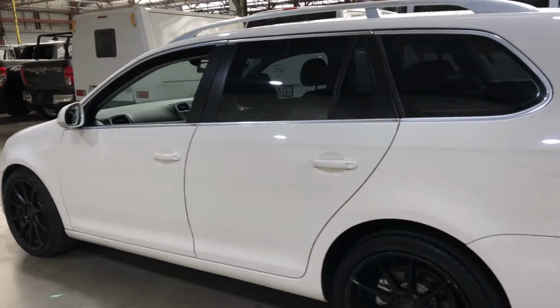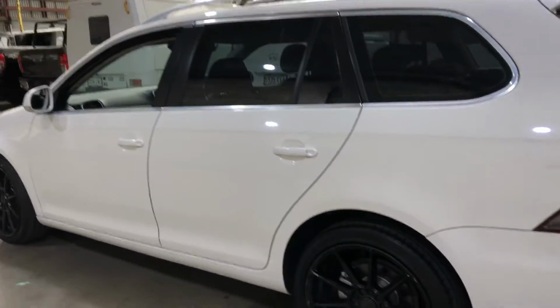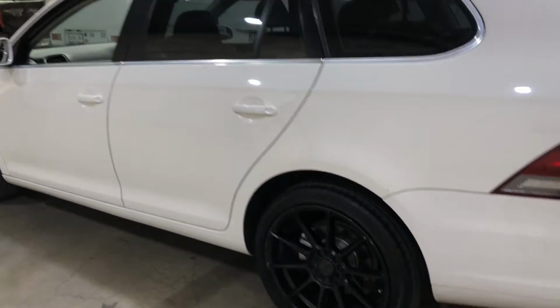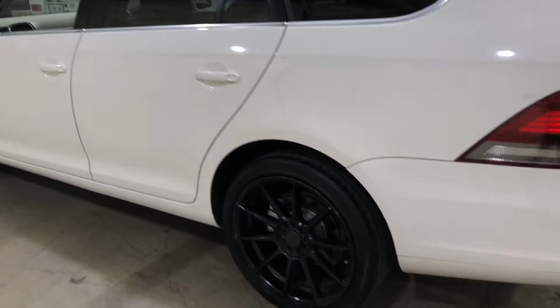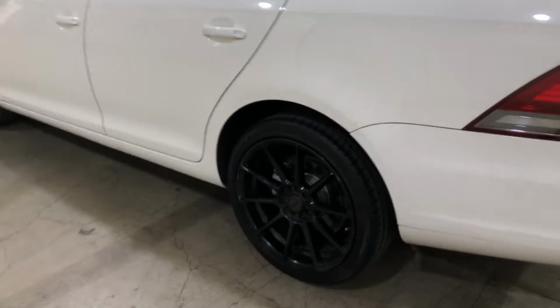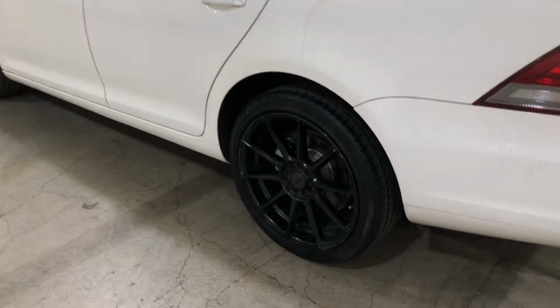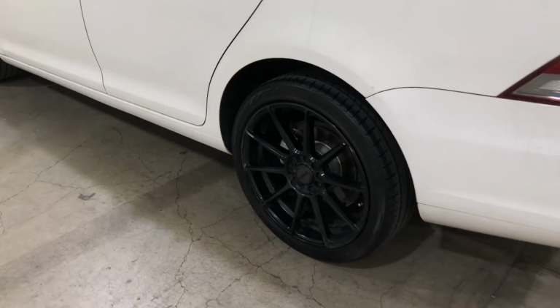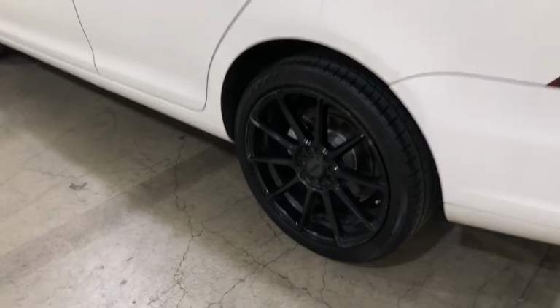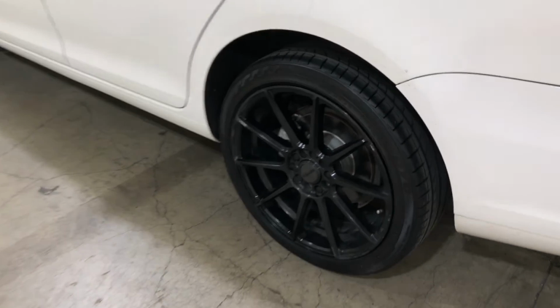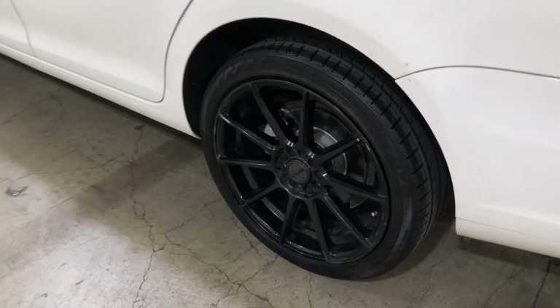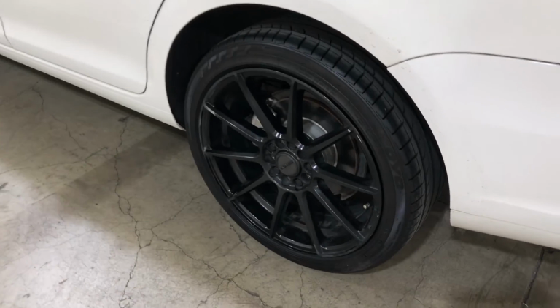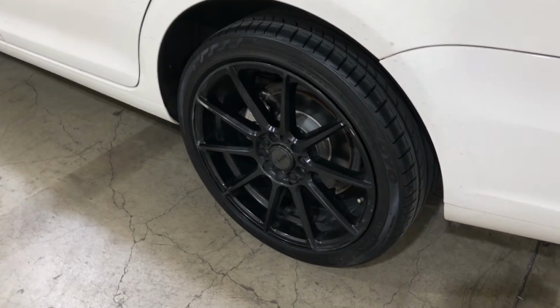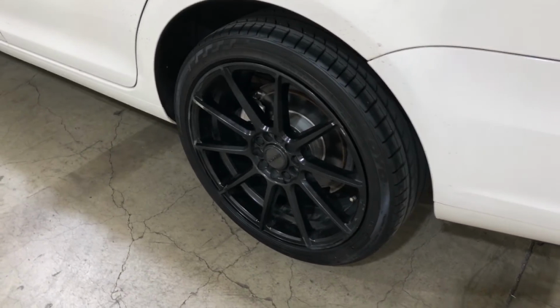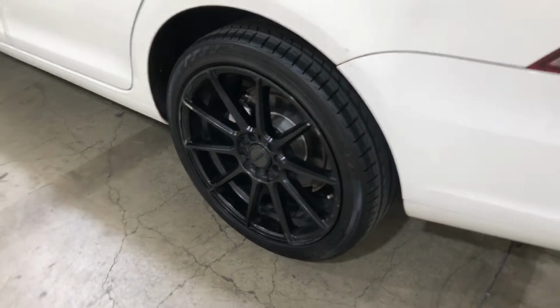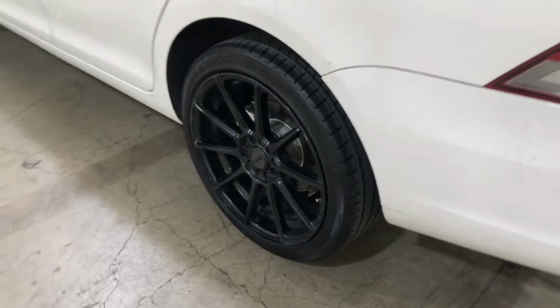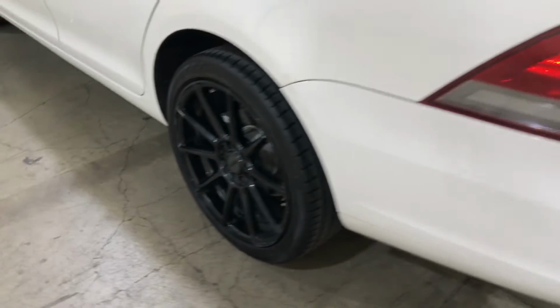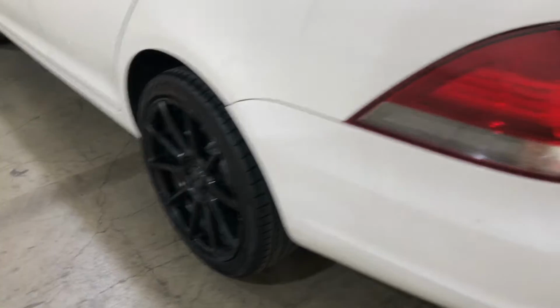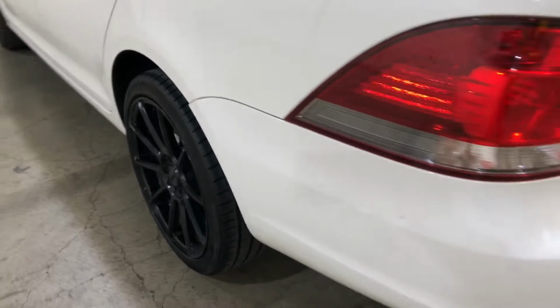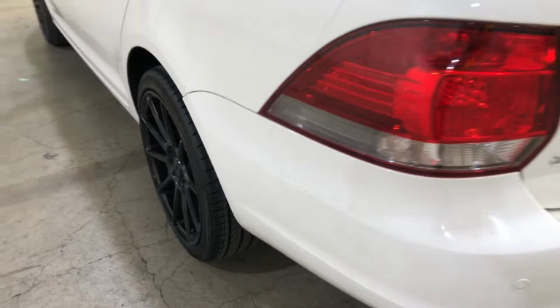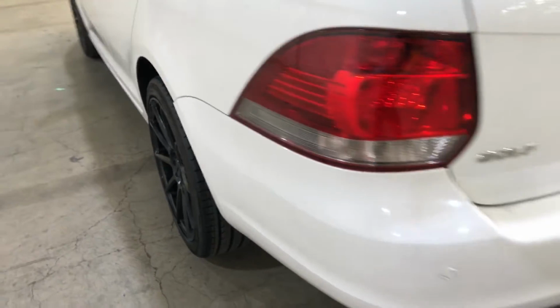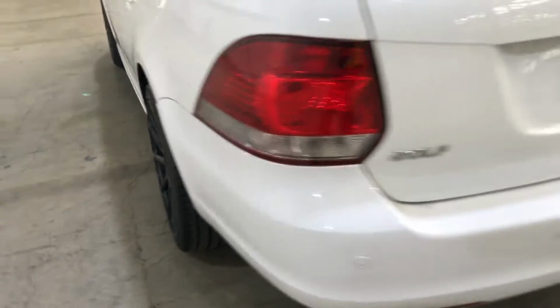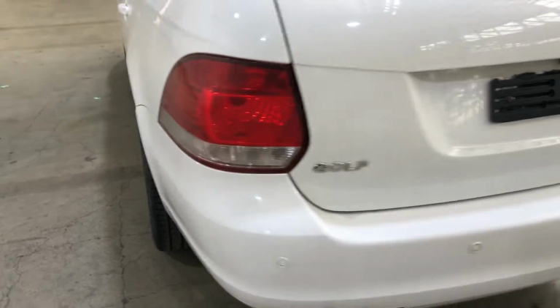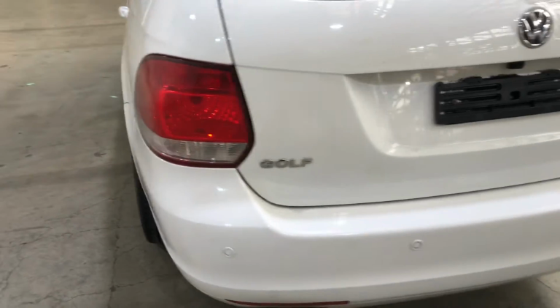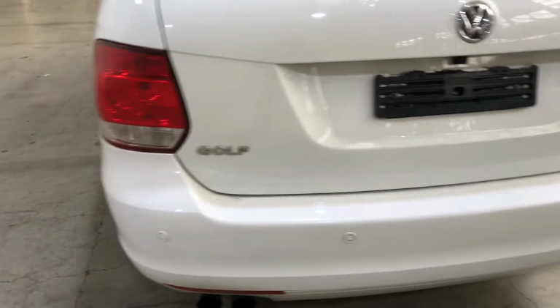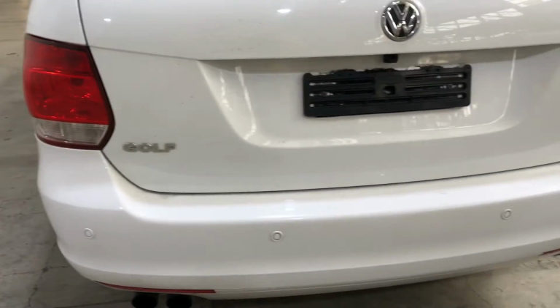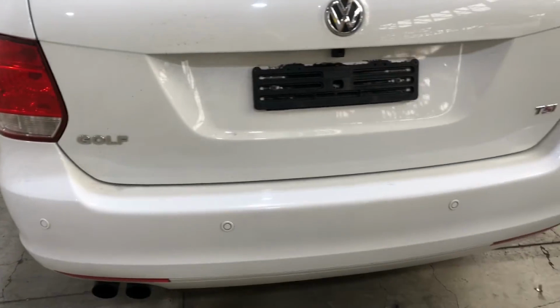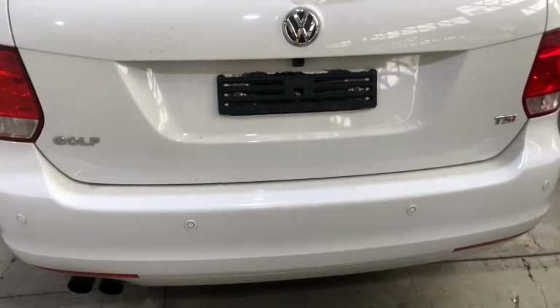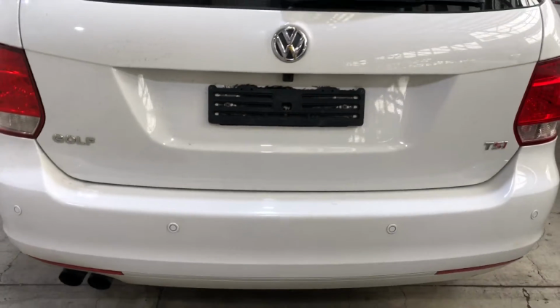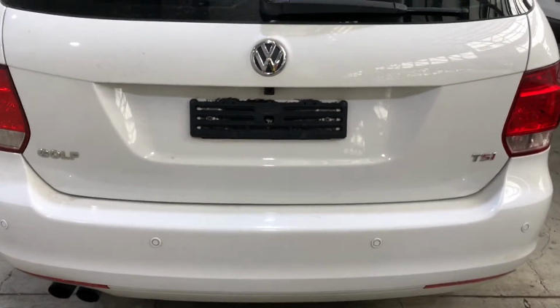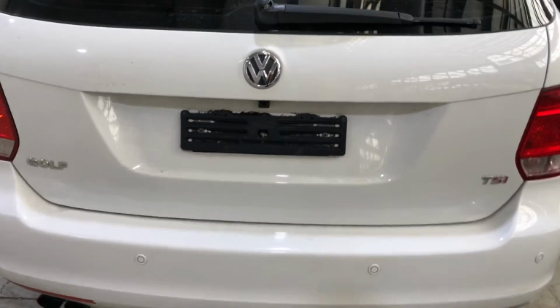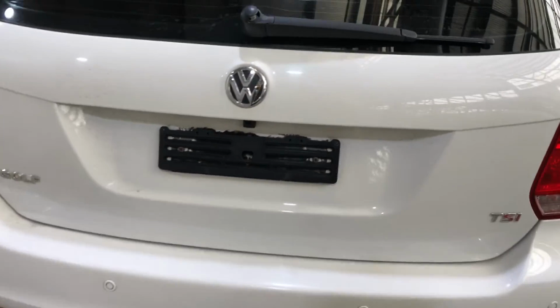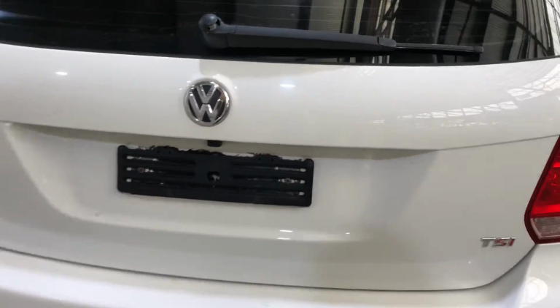It comes with 18 inch rims with plenty of tread on all four tyres. This car has also been fitted with reverse parking sensors and a reverse camera.